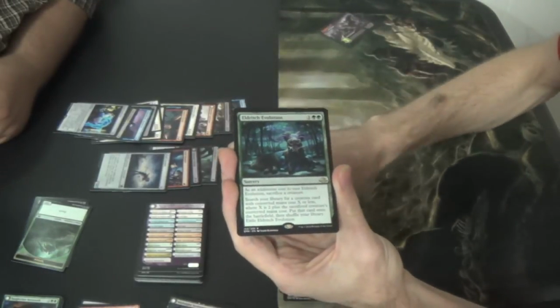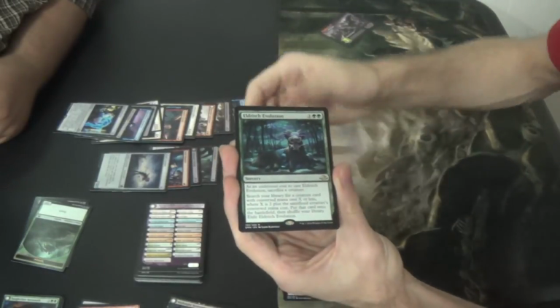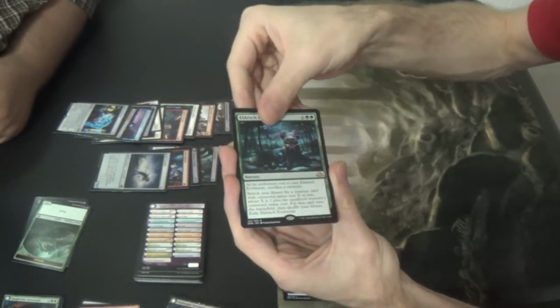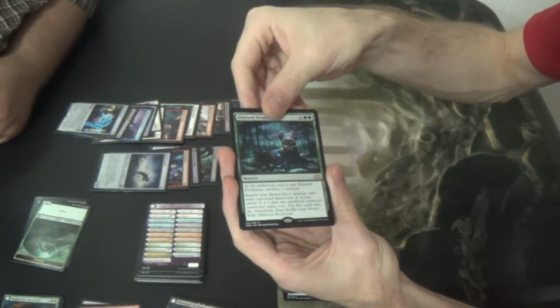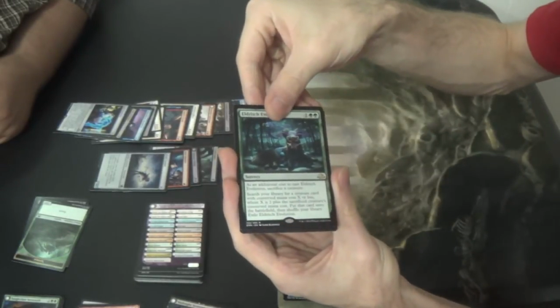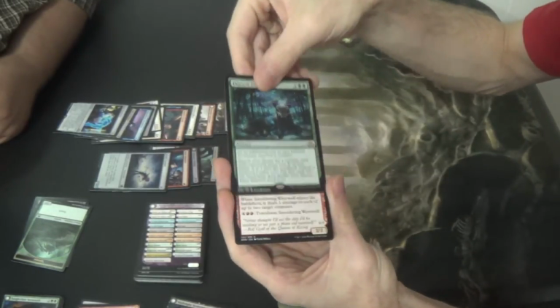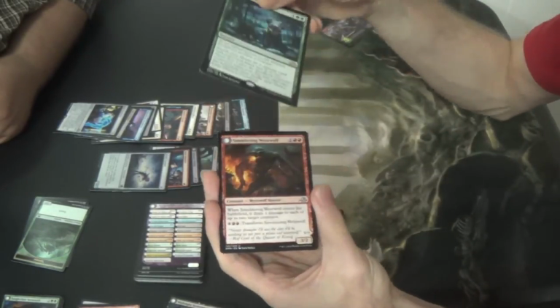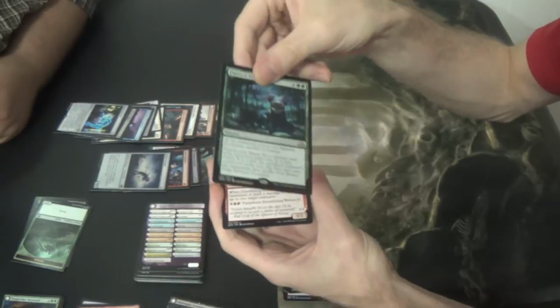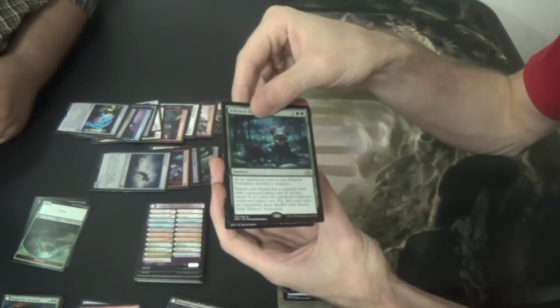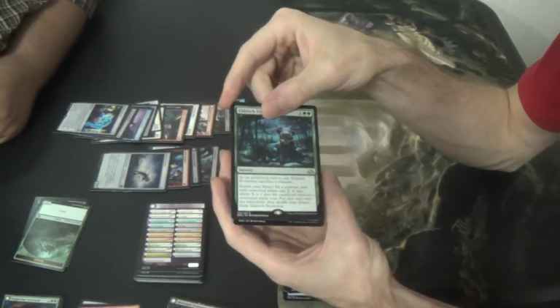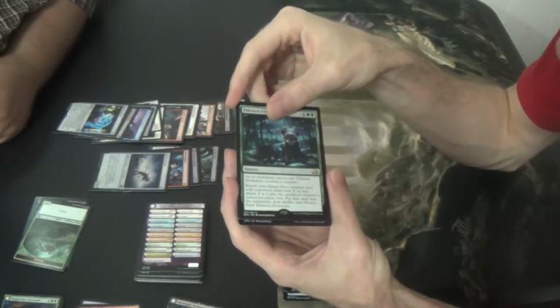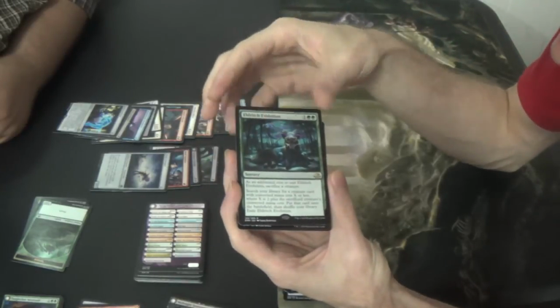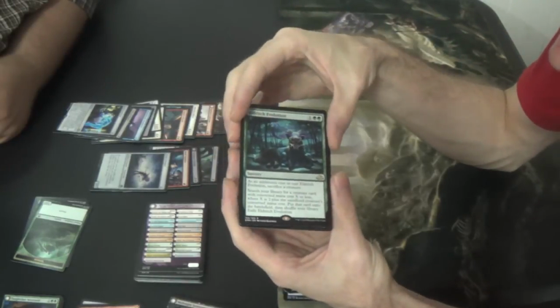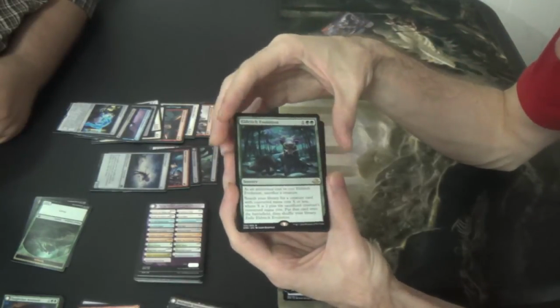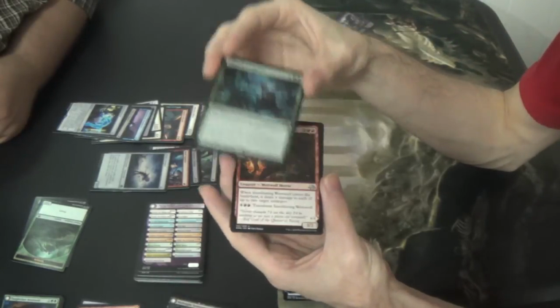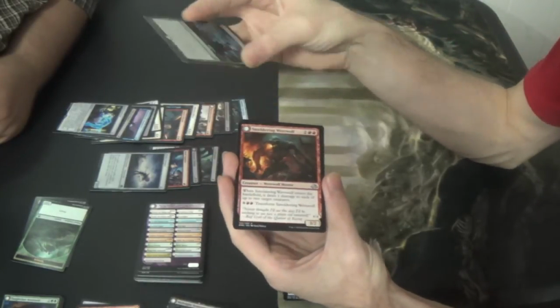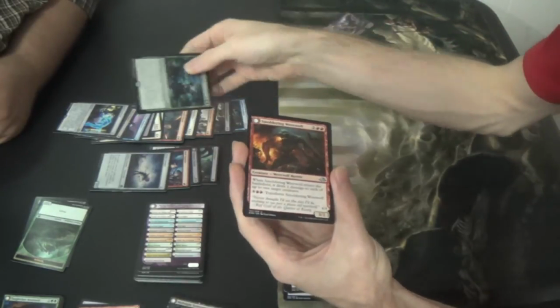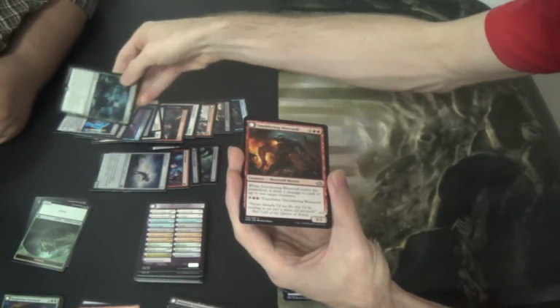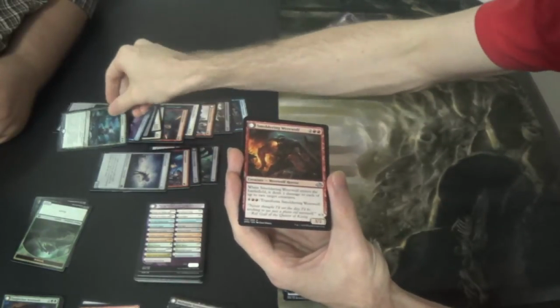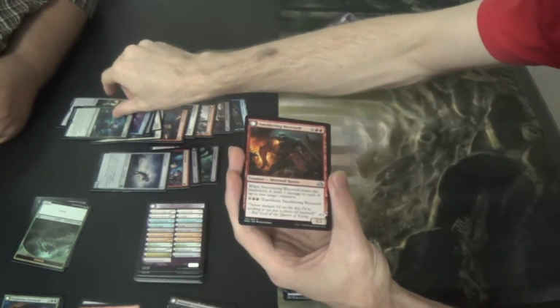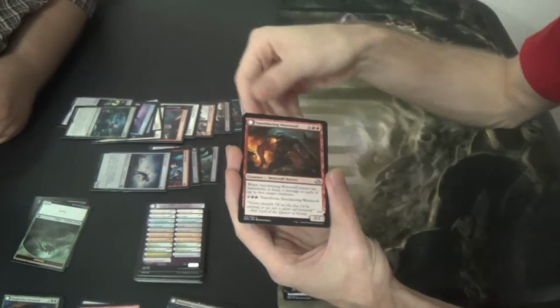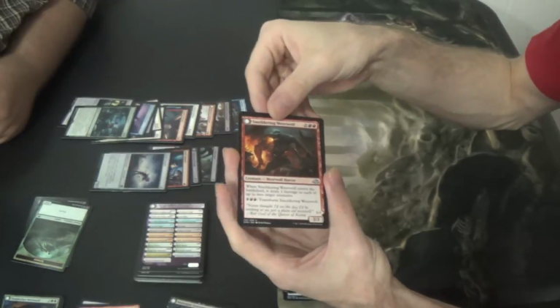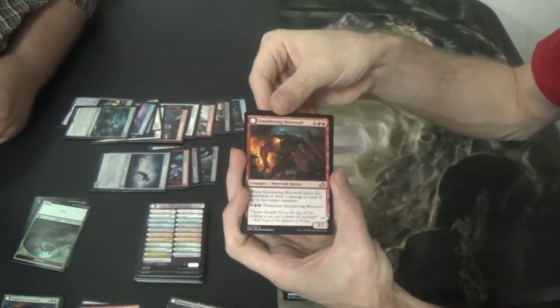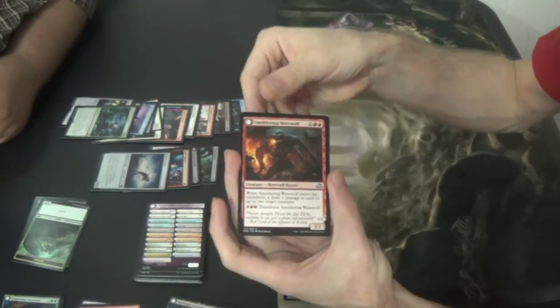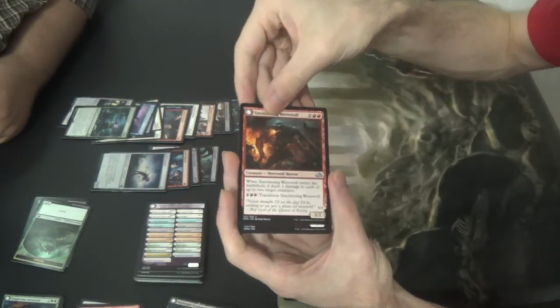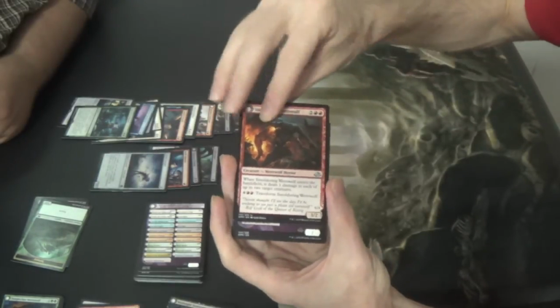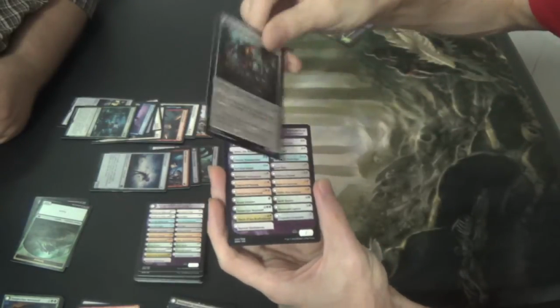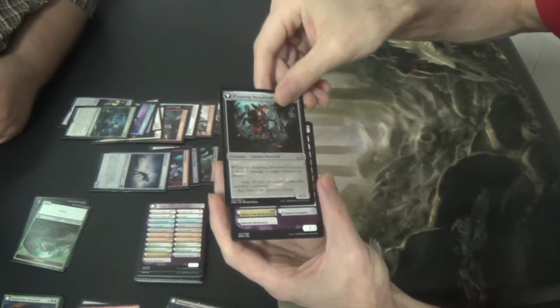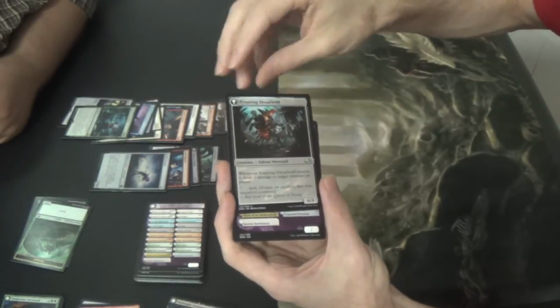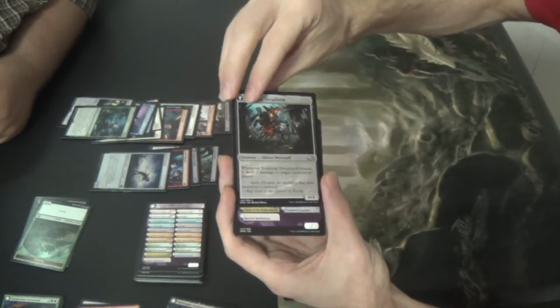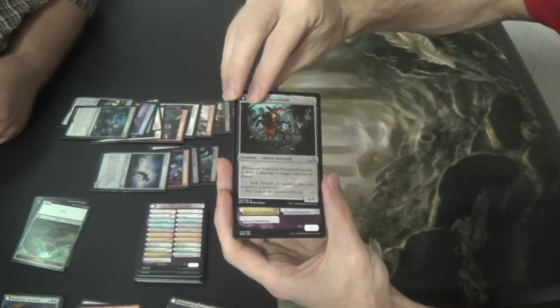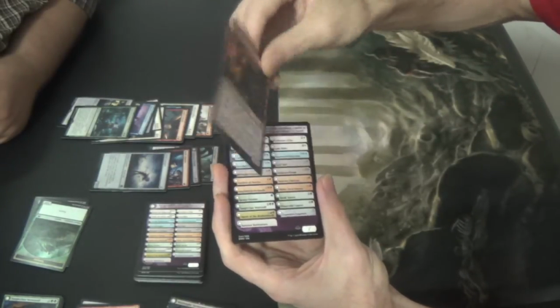I feel dumb for it taking that long — it's not like I haven't tried brewing with this card a lot. And then Smoldering Werewolf, AKA the Ugly Werewolf — ugly fire-breathing werewolf.